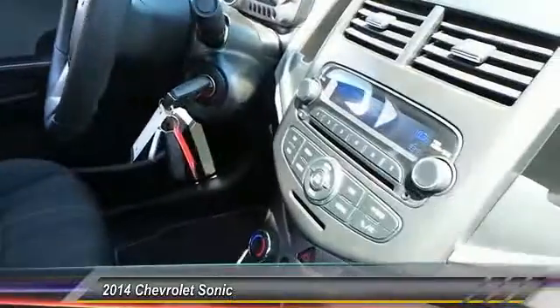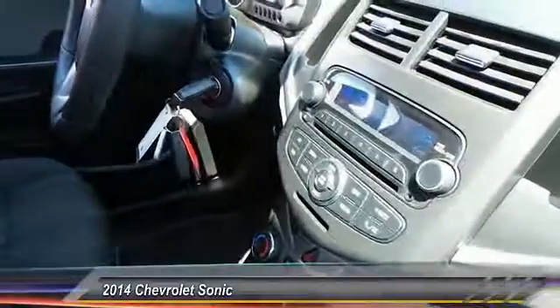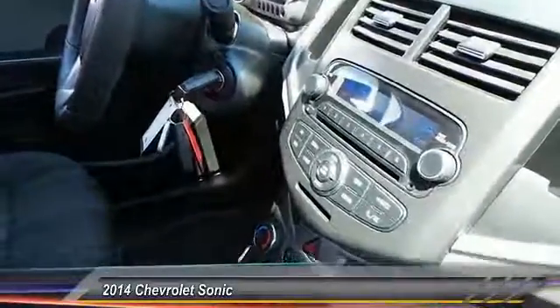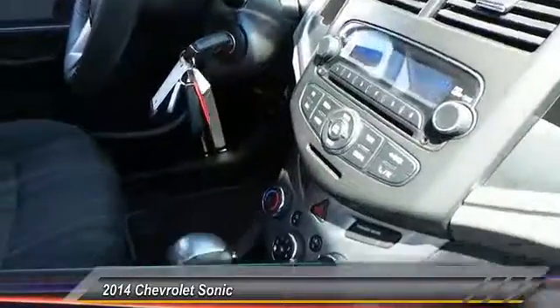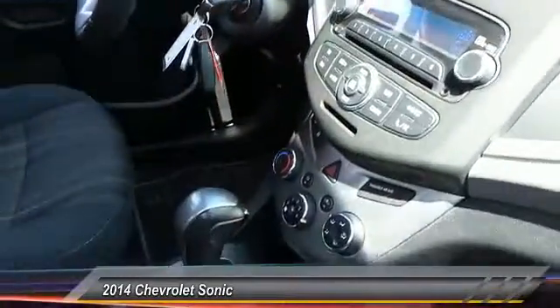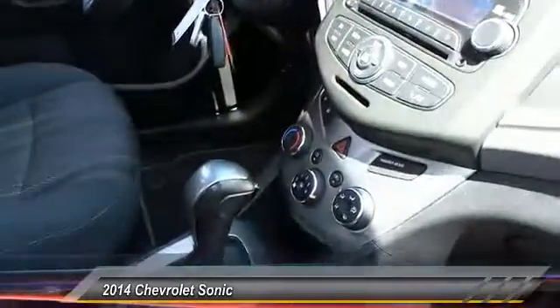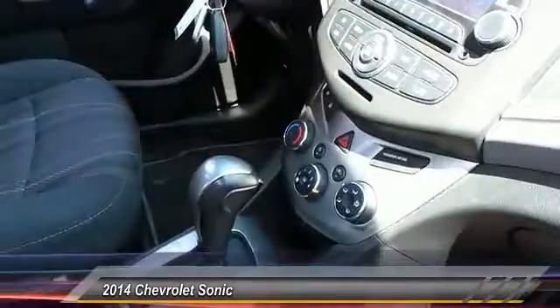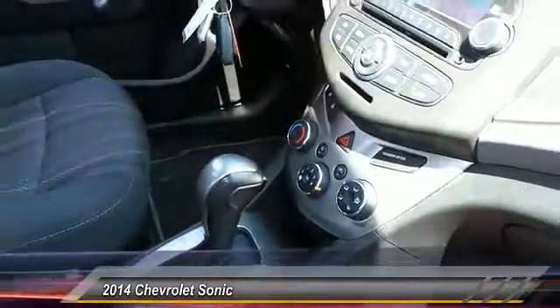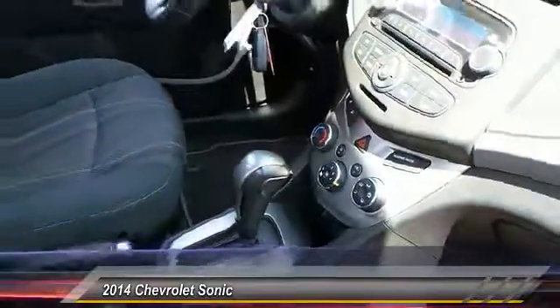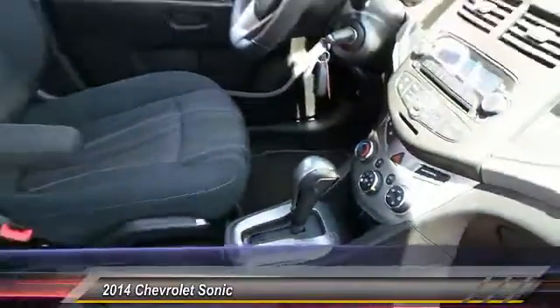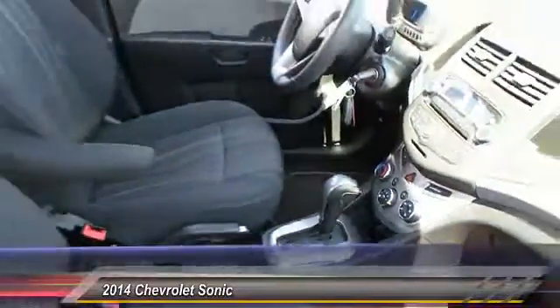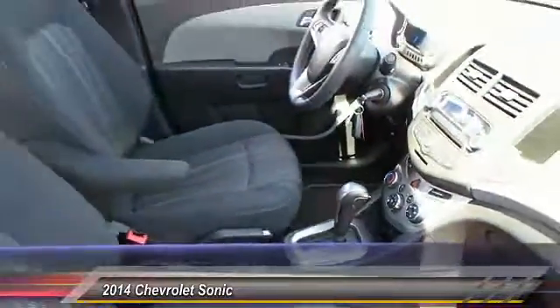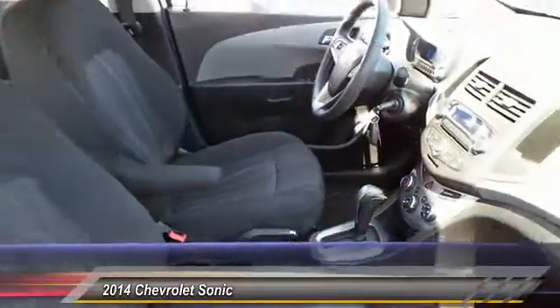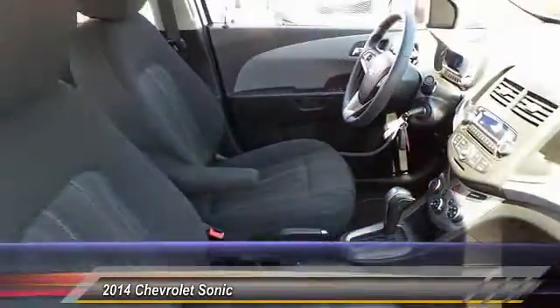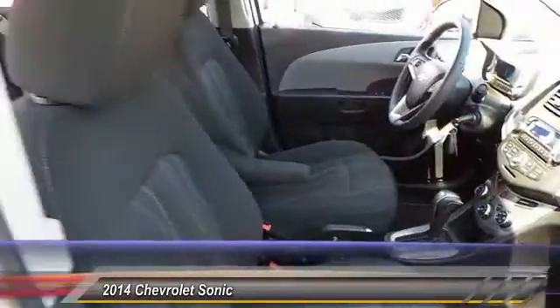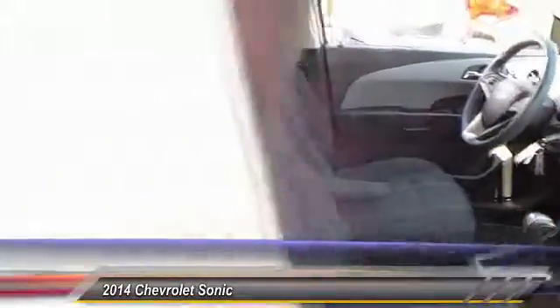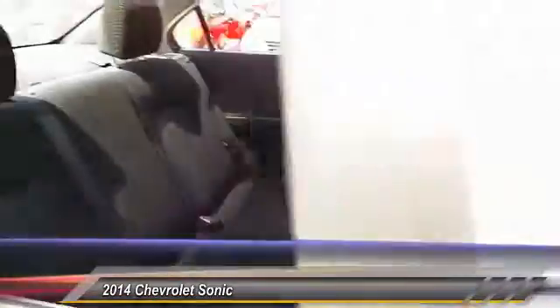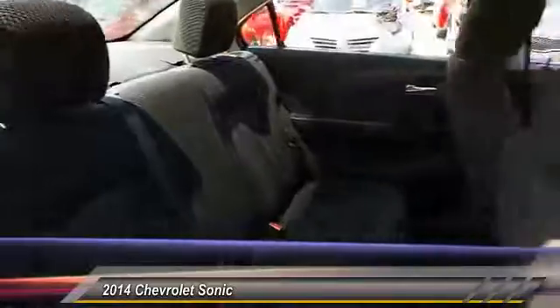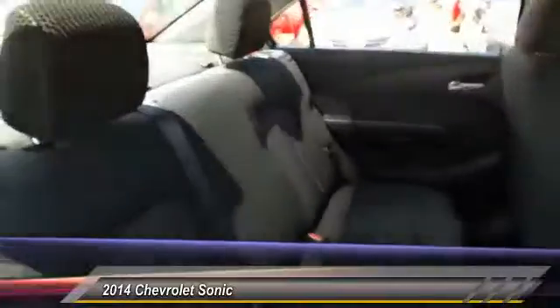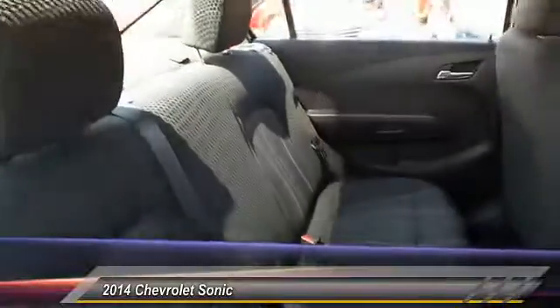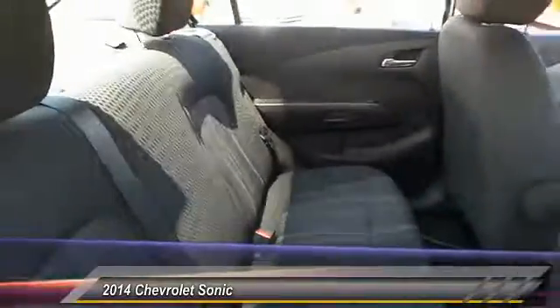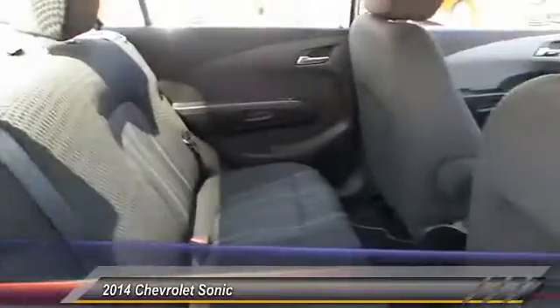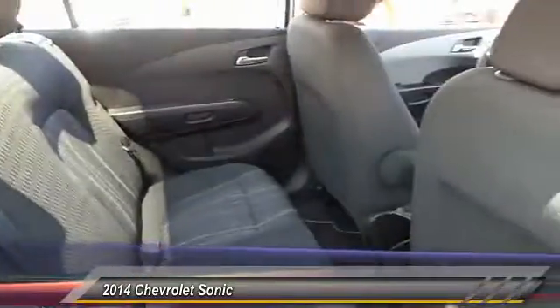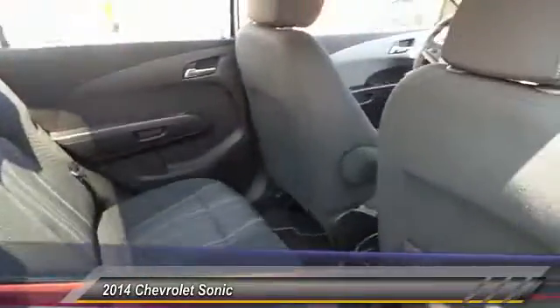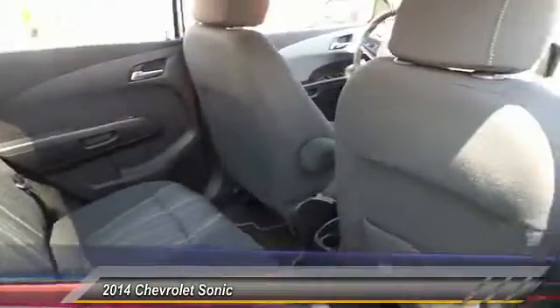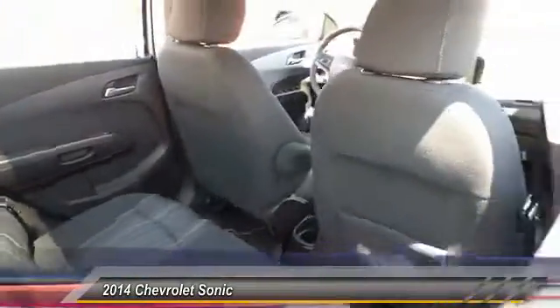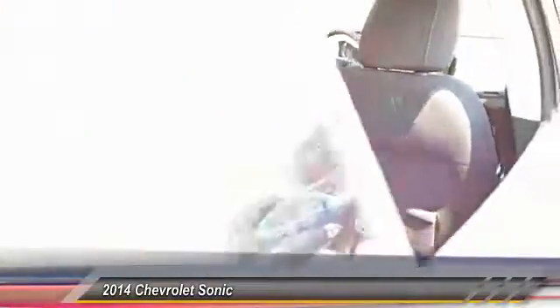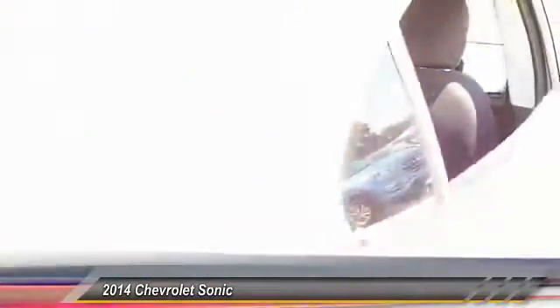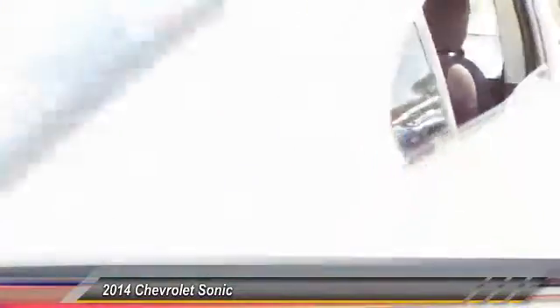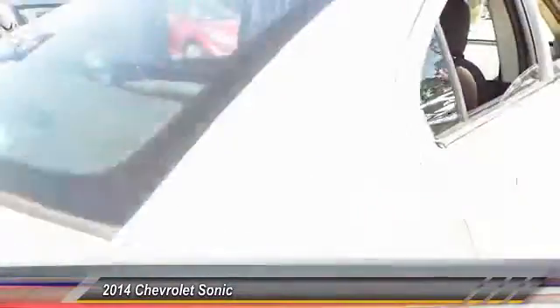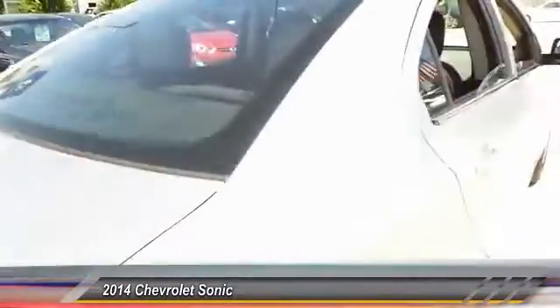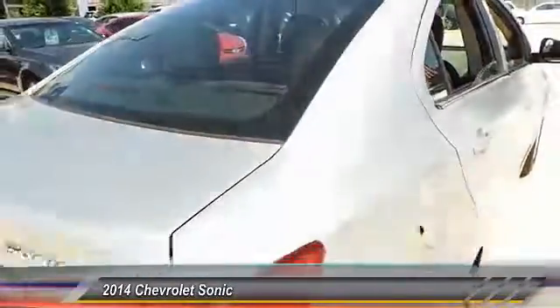So where's the sweet spot? Behind the wheel — and it's priced below $15,000. This vehicle has less than 45,000 miles.